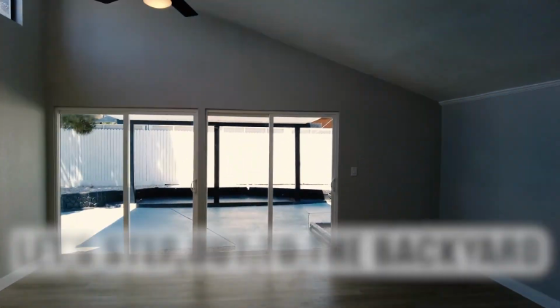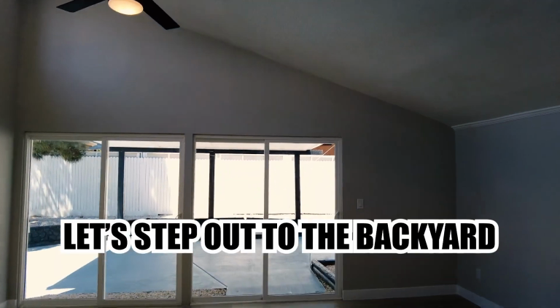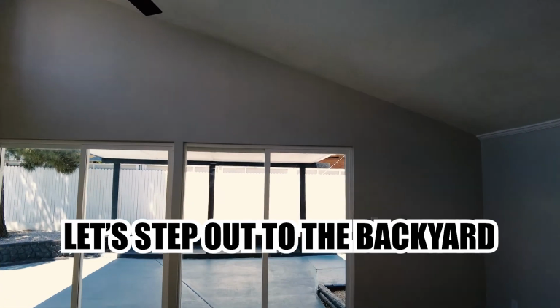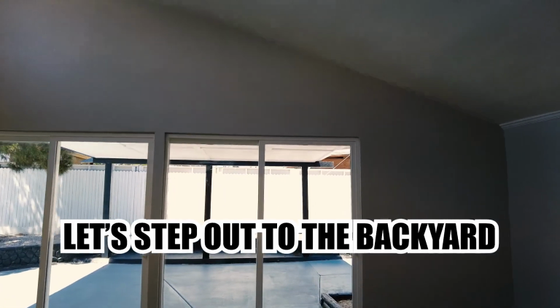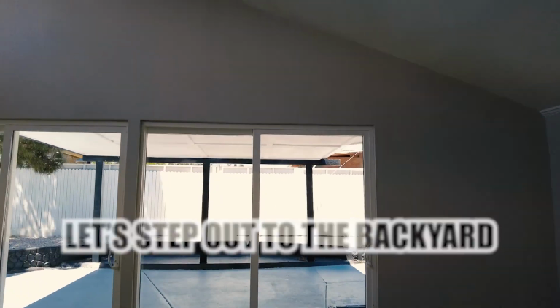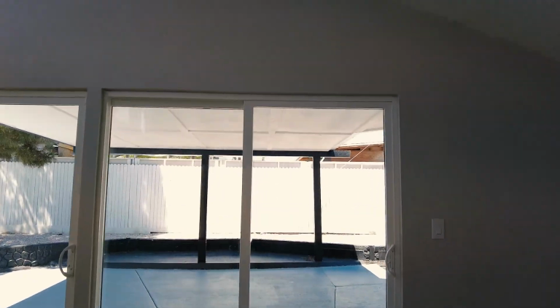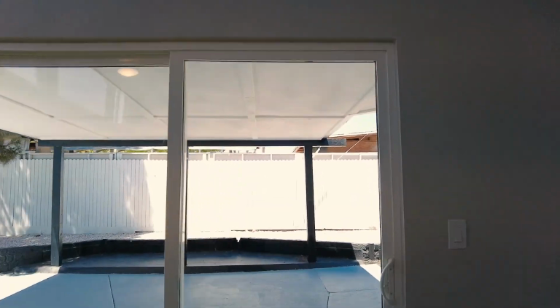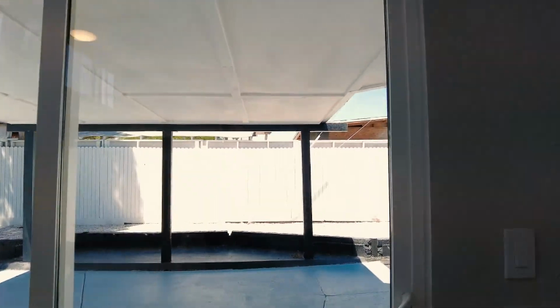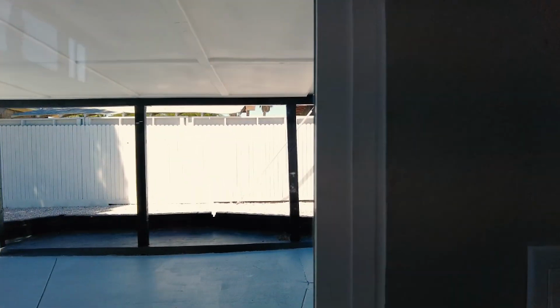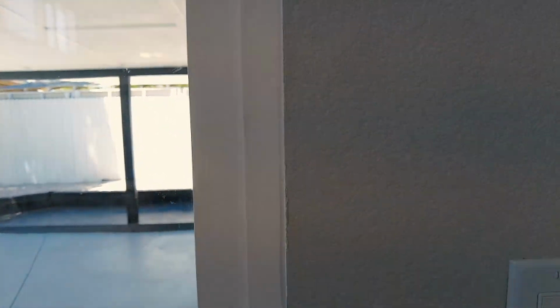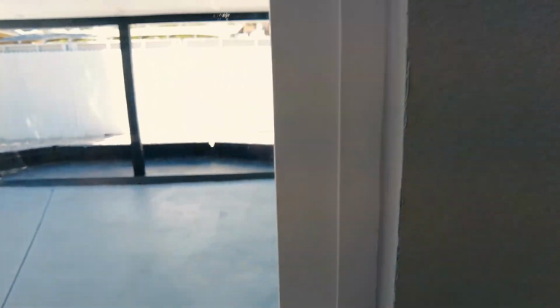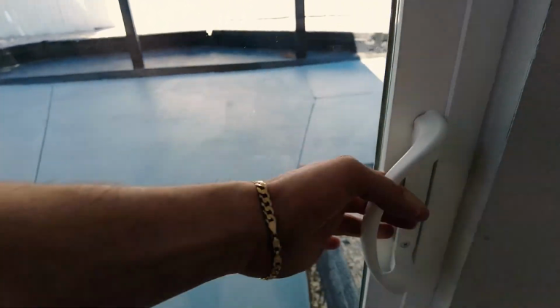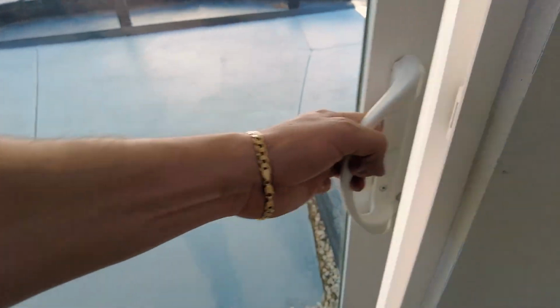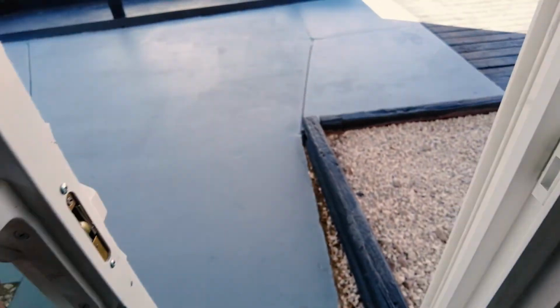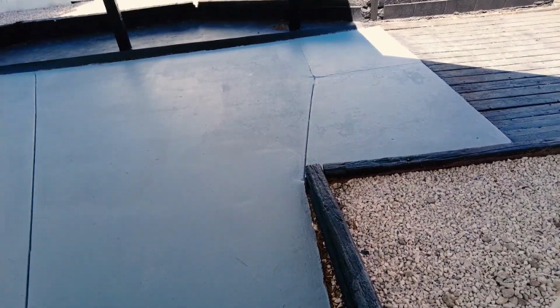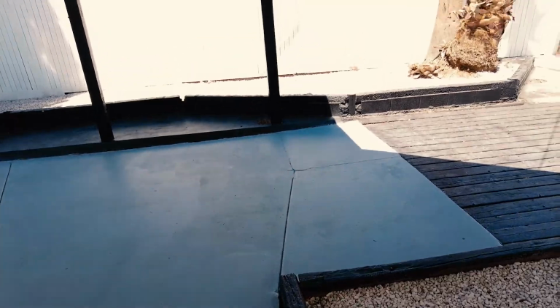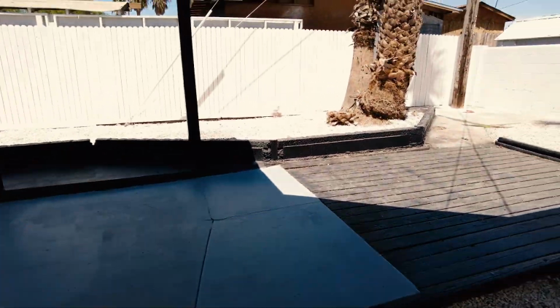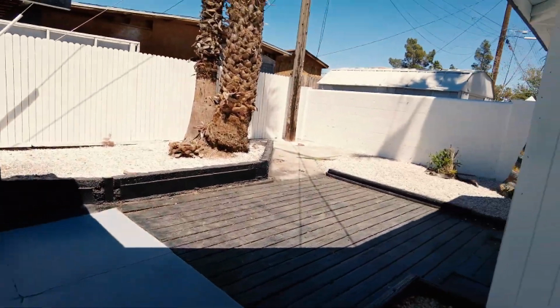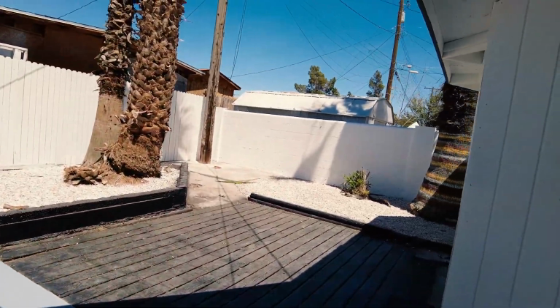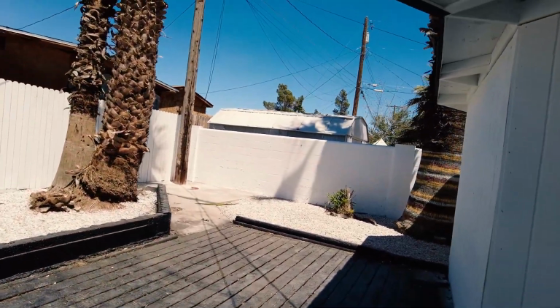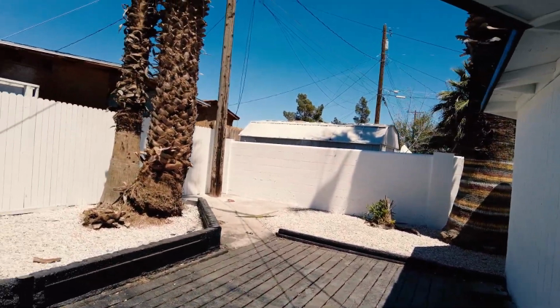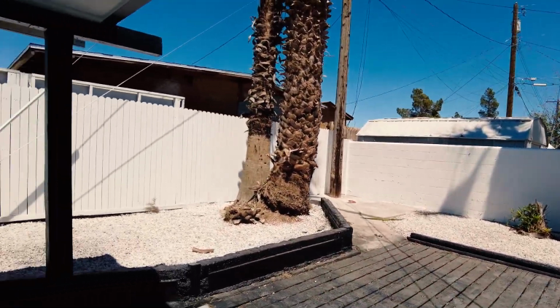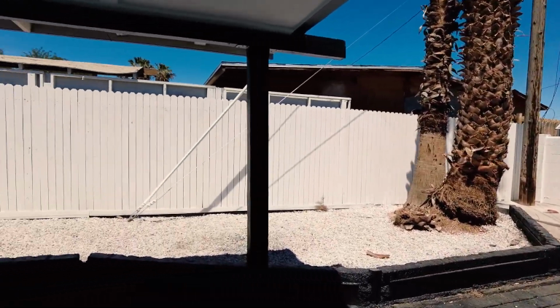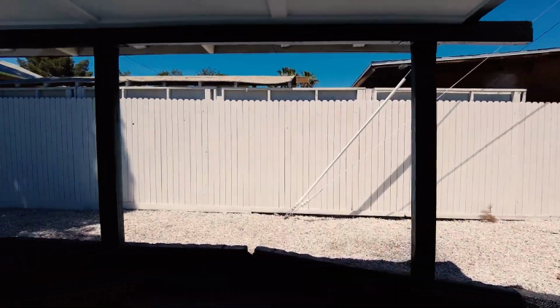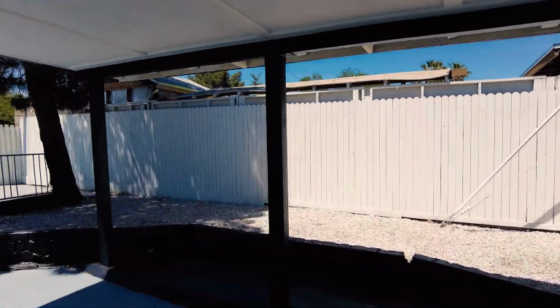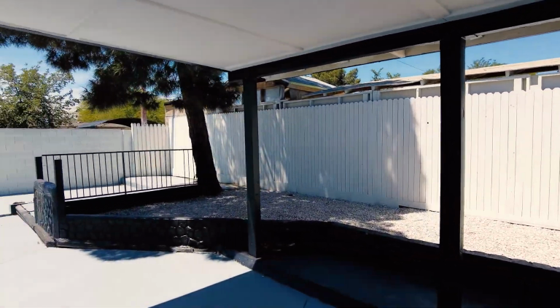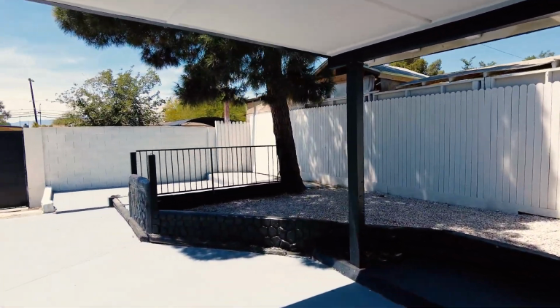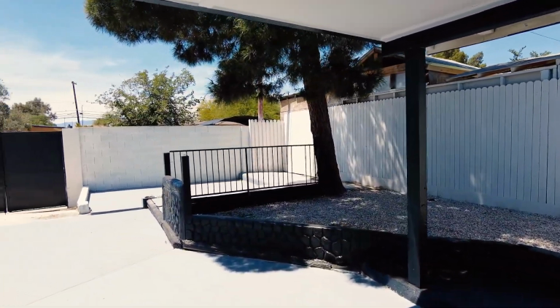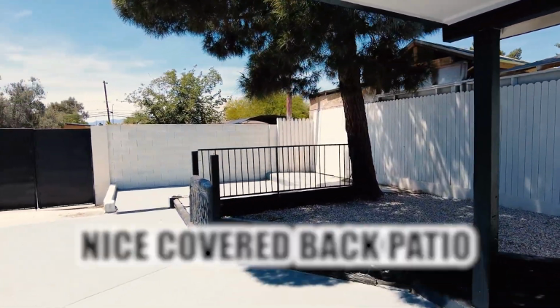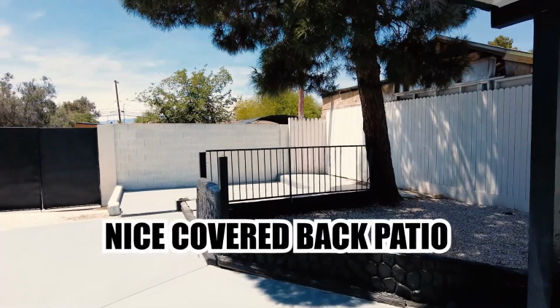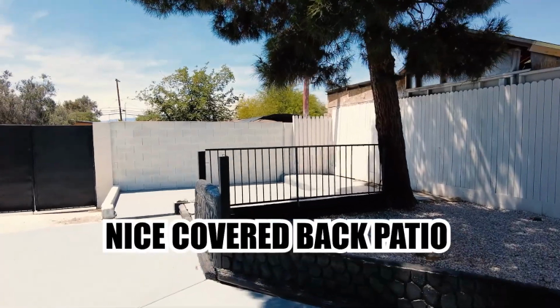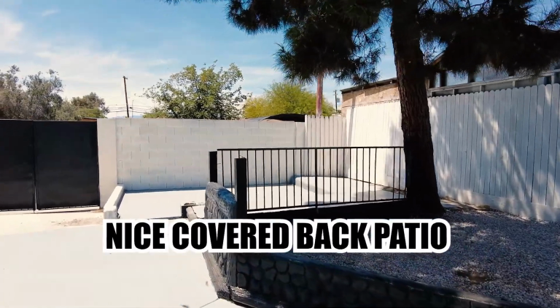Let's step out to the backyard. Nice covered back patio.